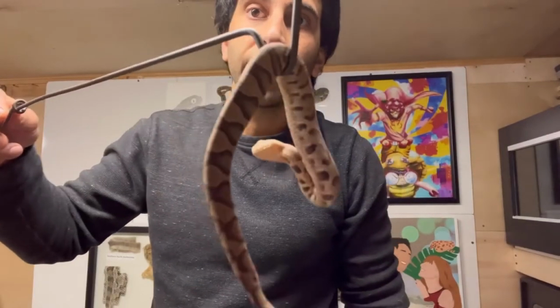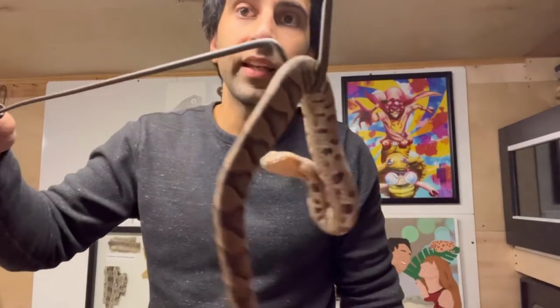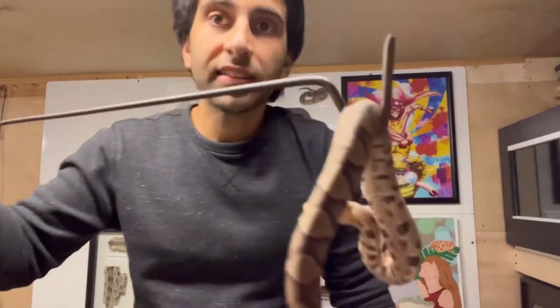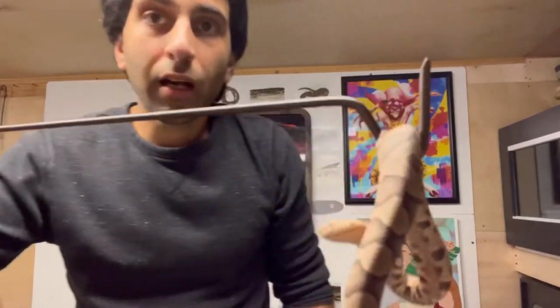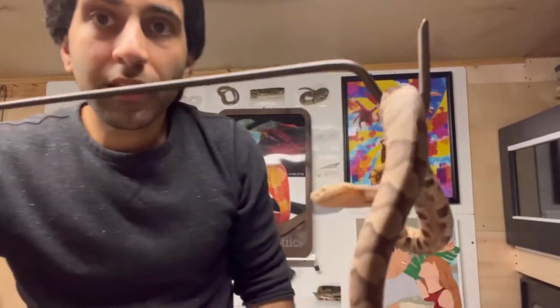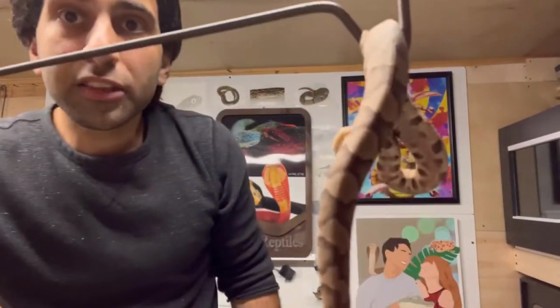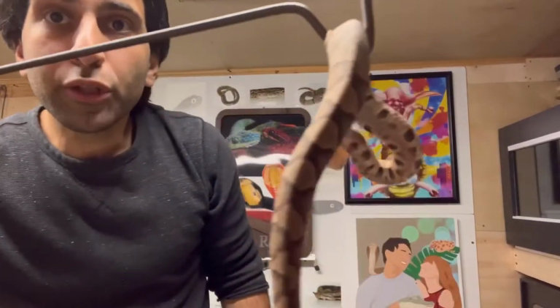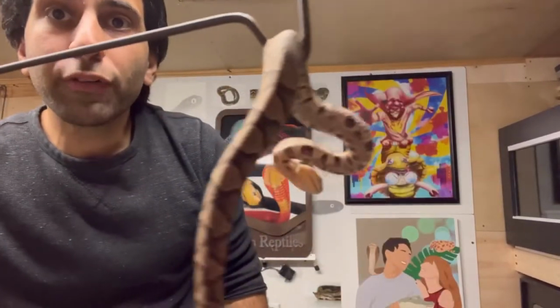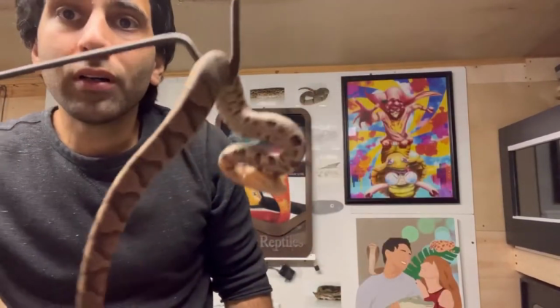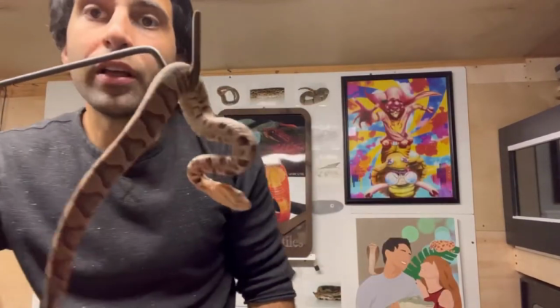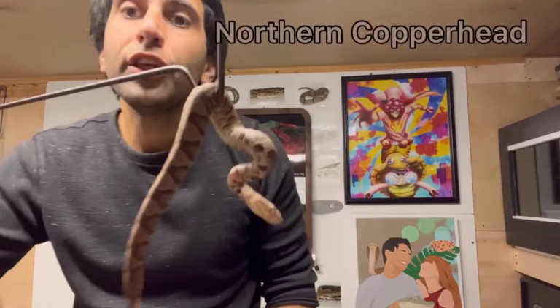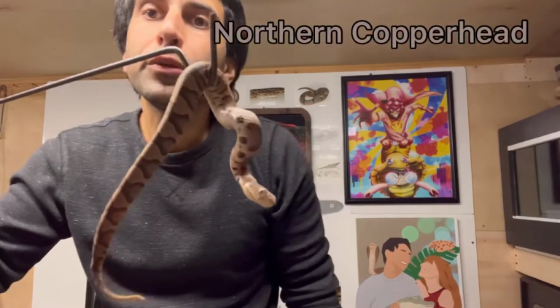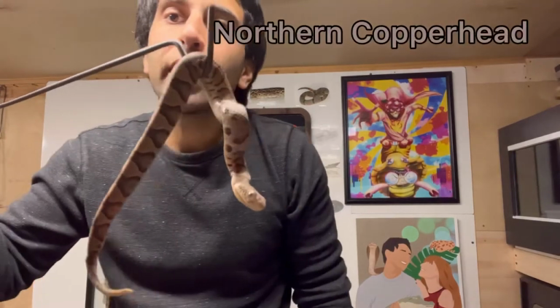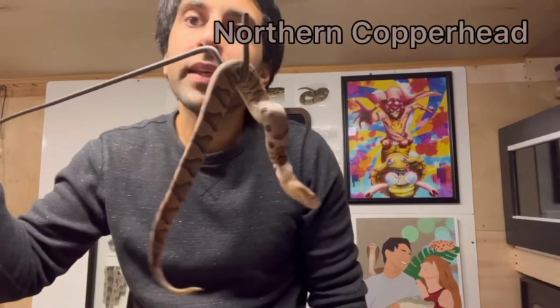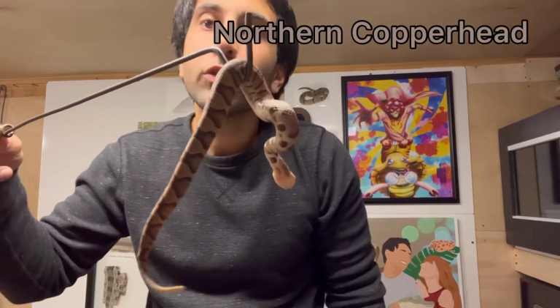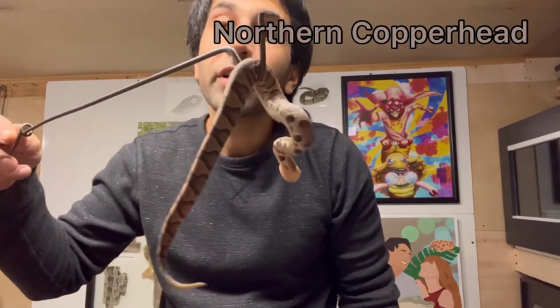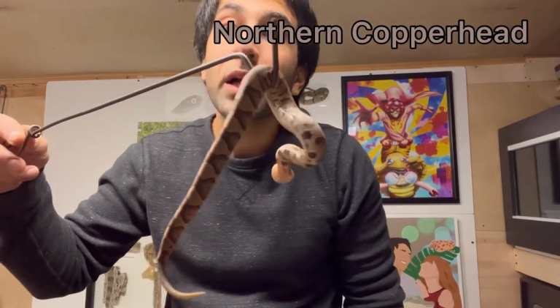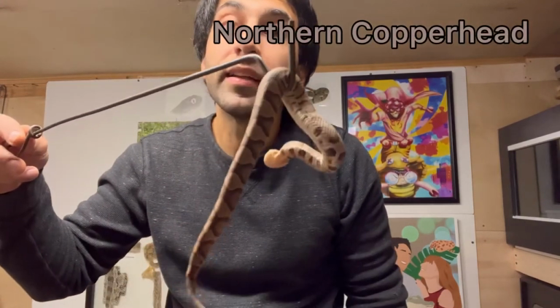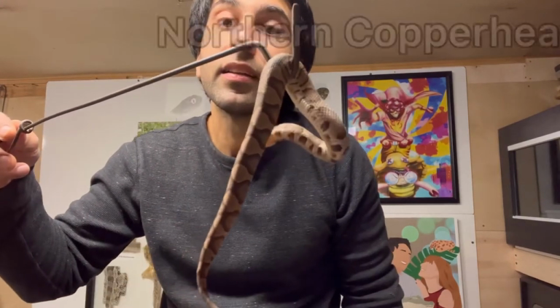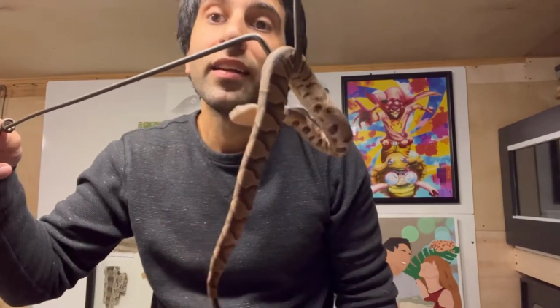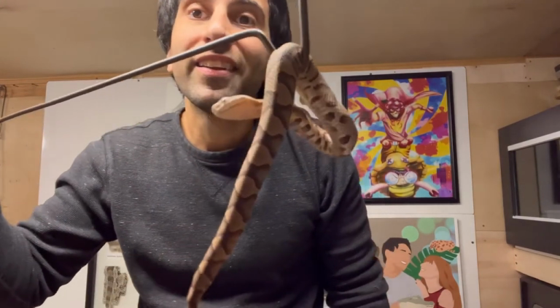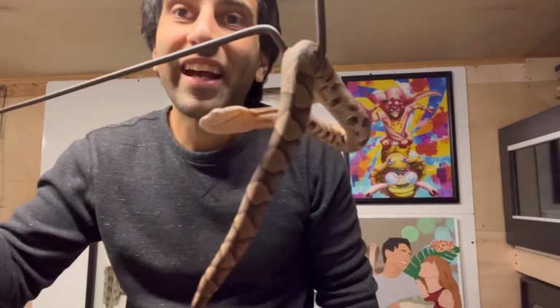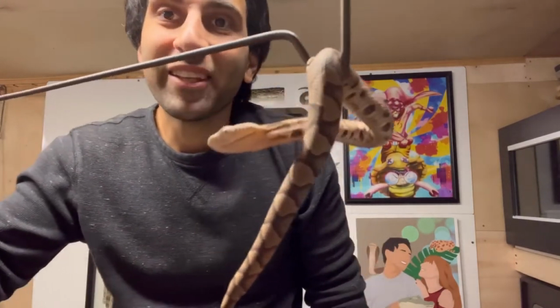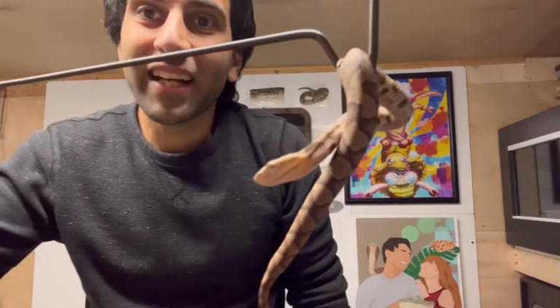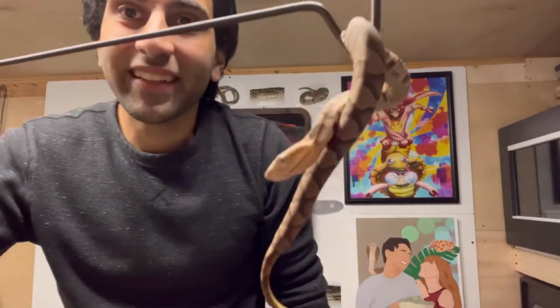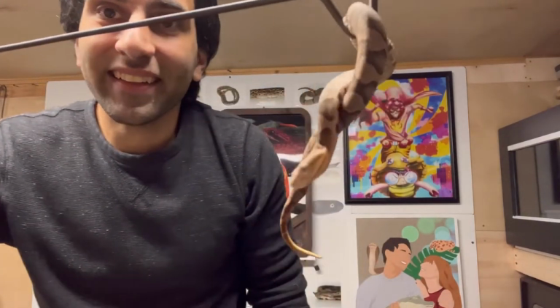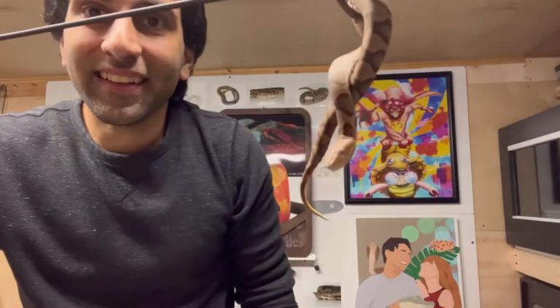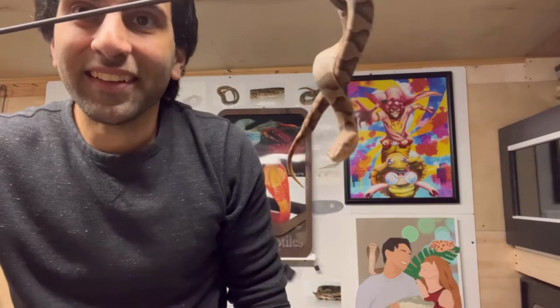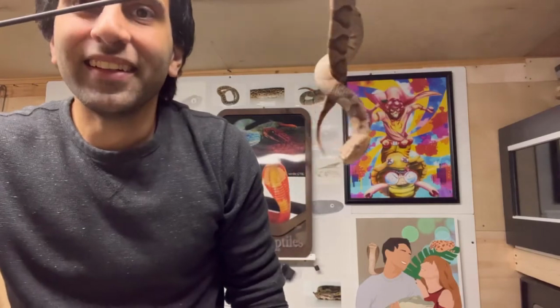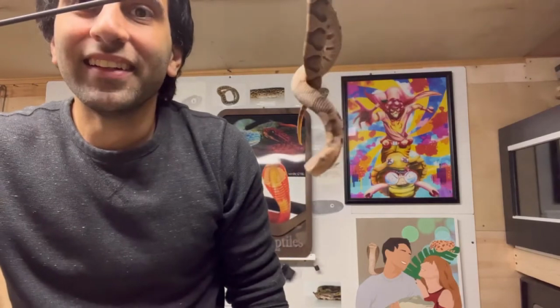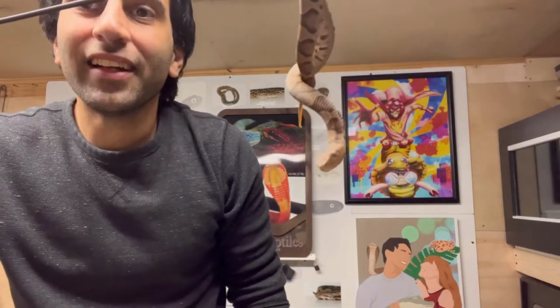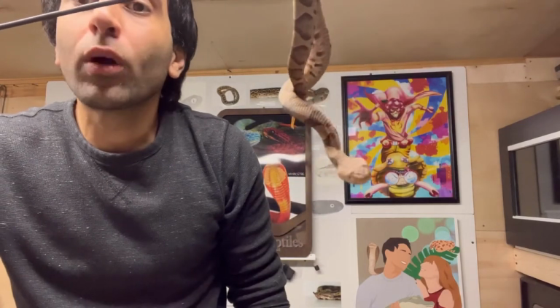Next up, this beautiful, cute baby northern copperhead. Look at how cute and tiny. Adorable.